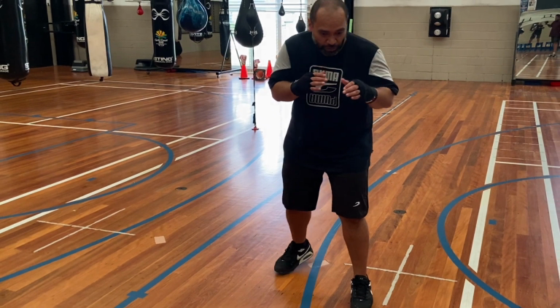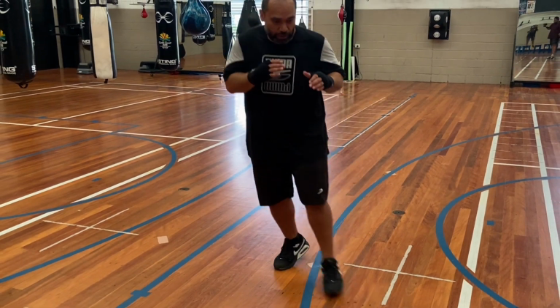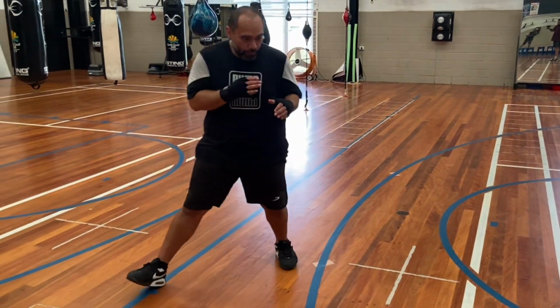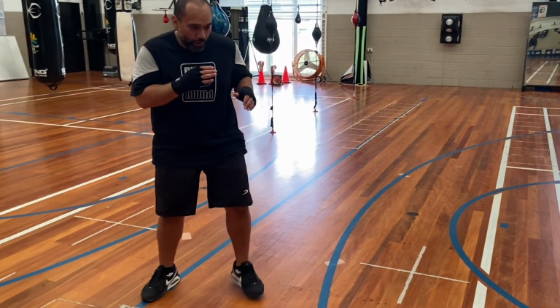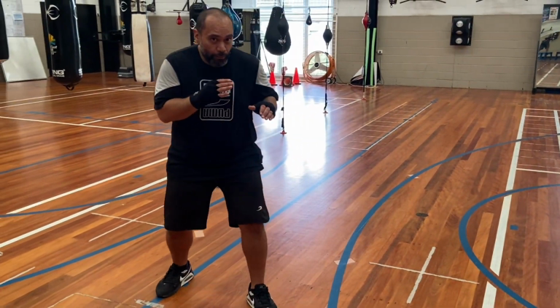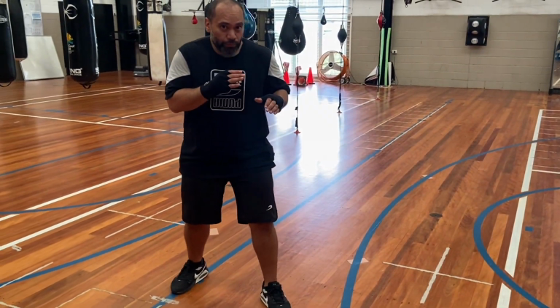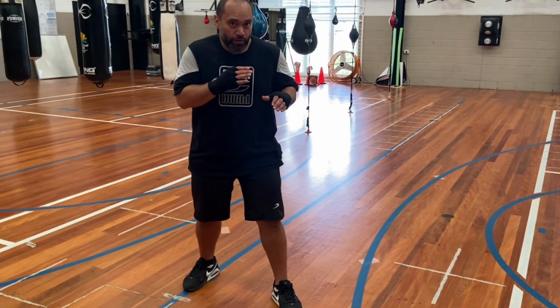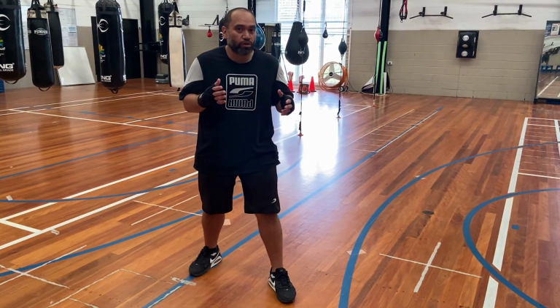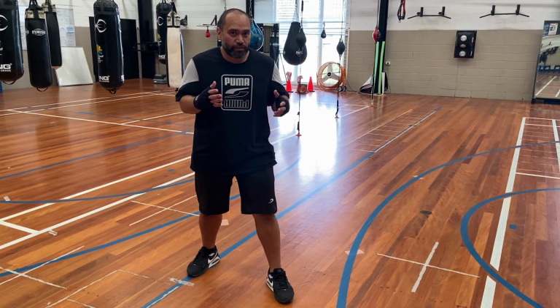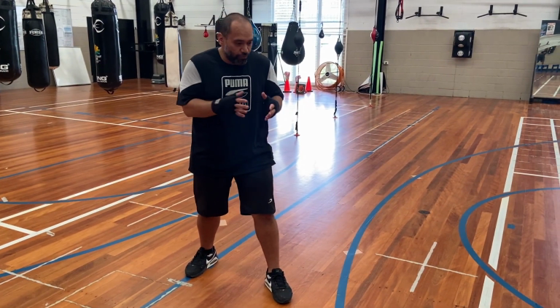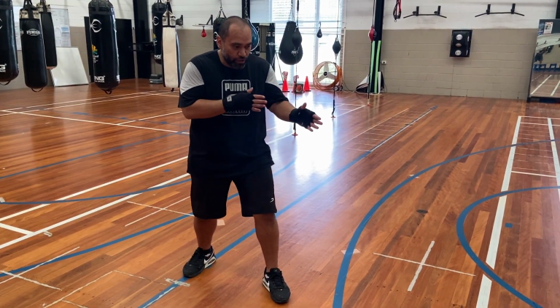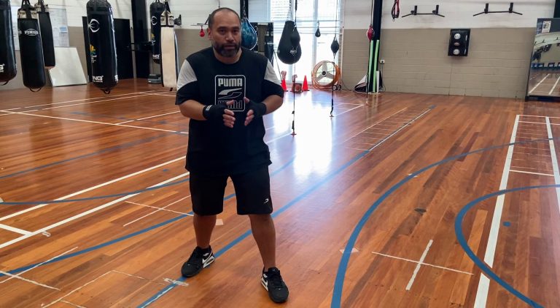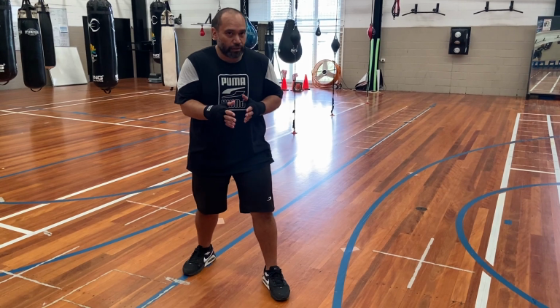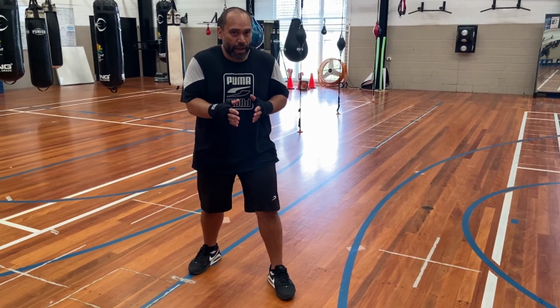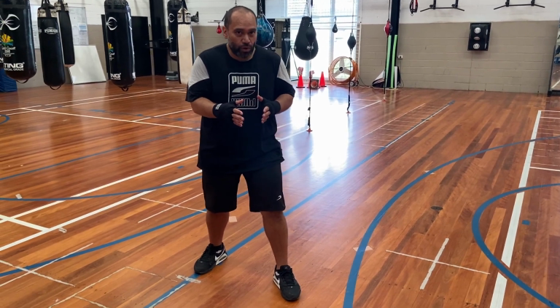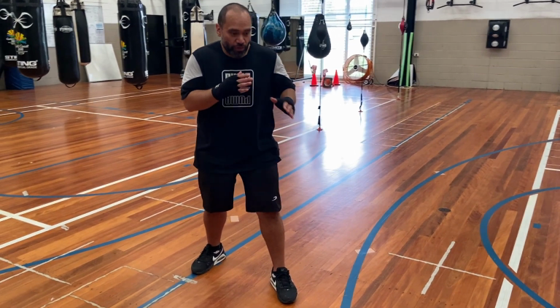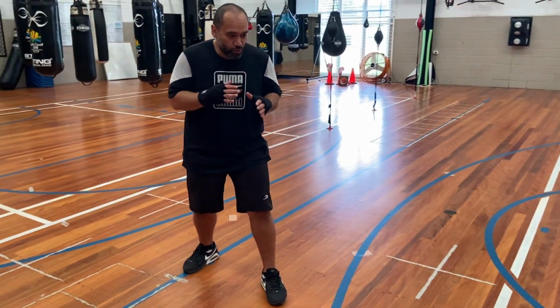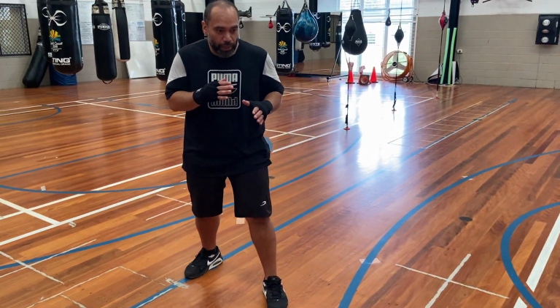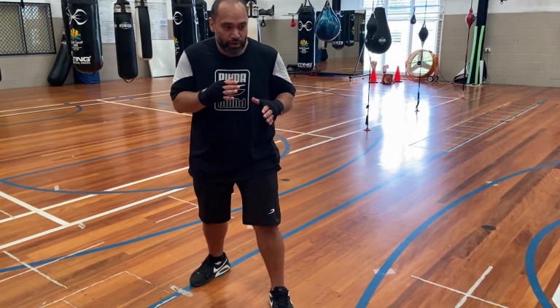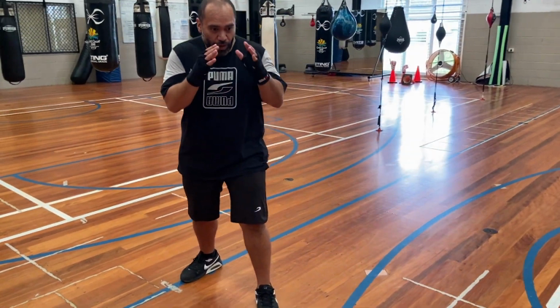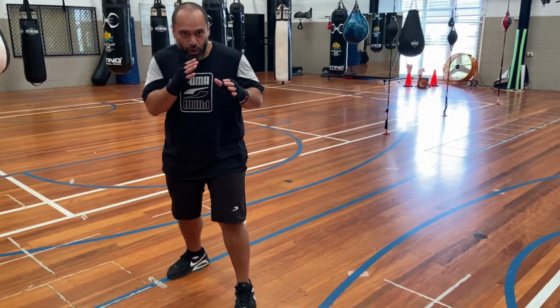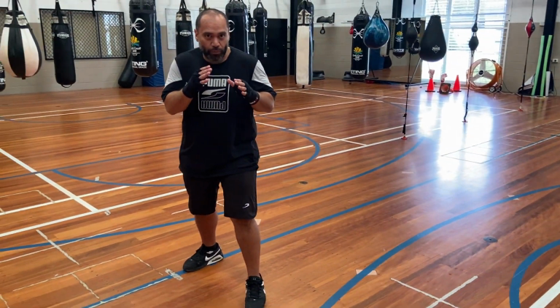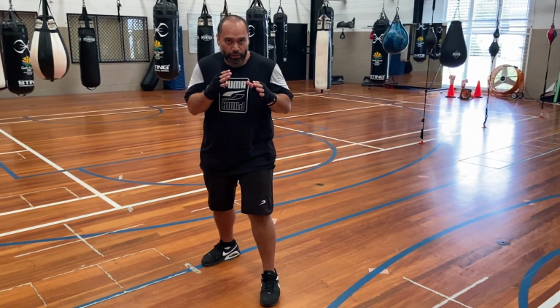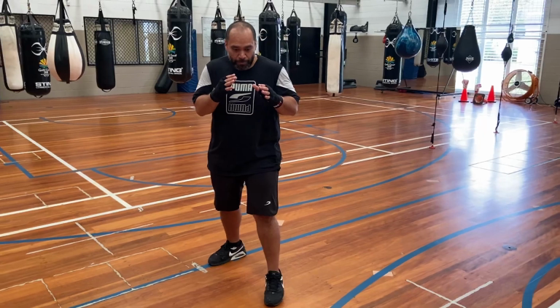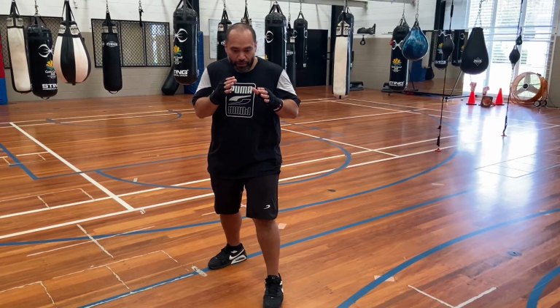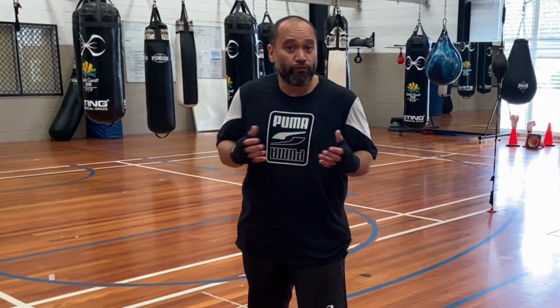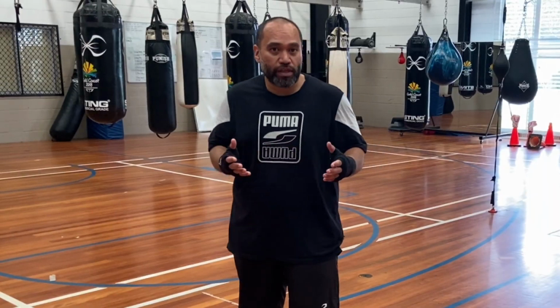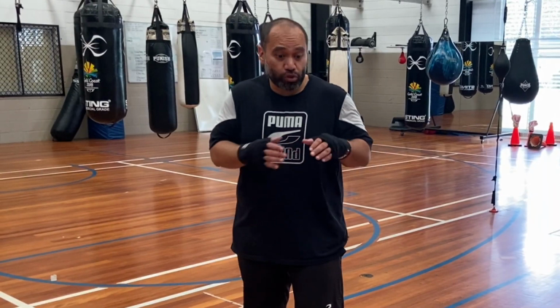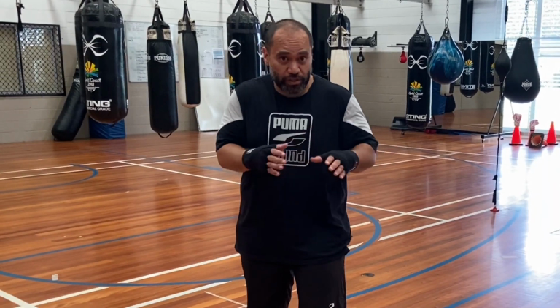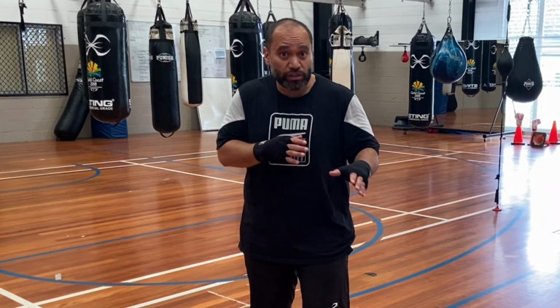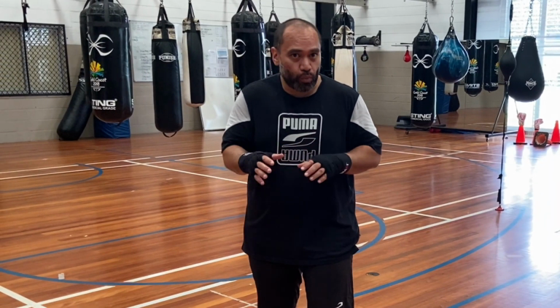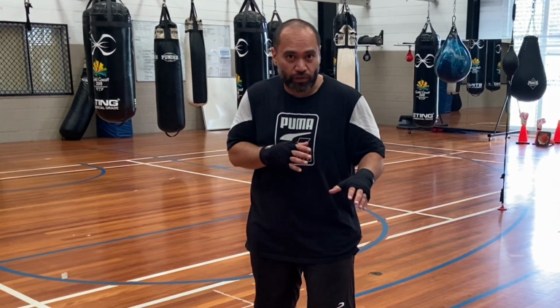So it's like this. Boom. And what you've just done is you've just created a slightly different angle without you losing your balance, without taking your eye off your opponent, and you force them to reposition to adjust to what you've done.